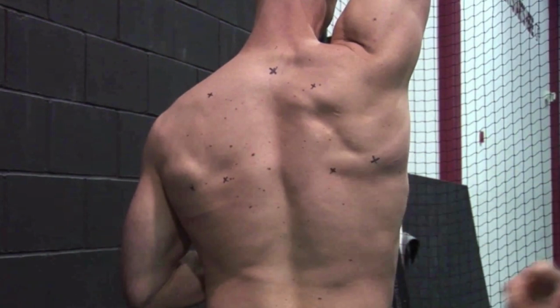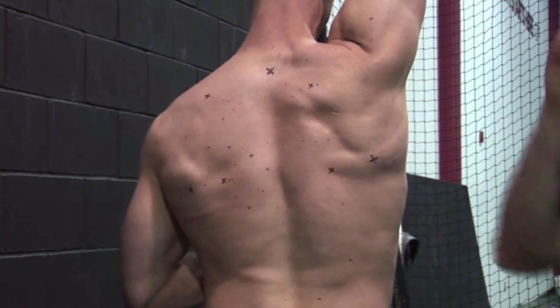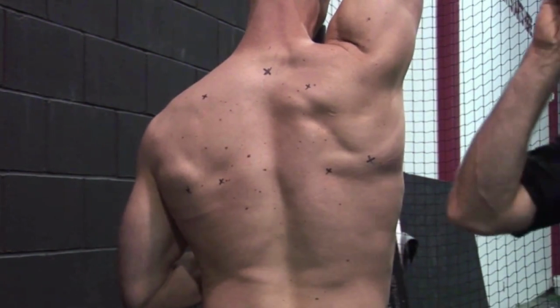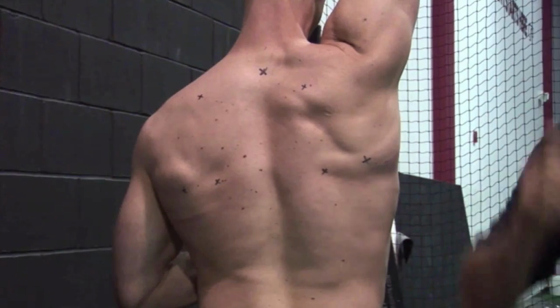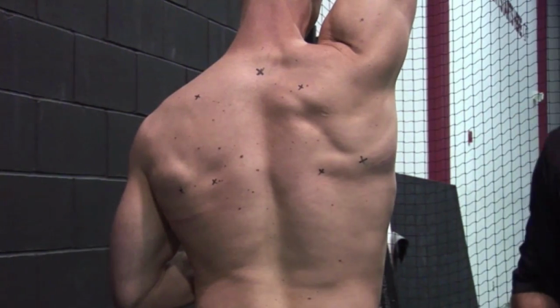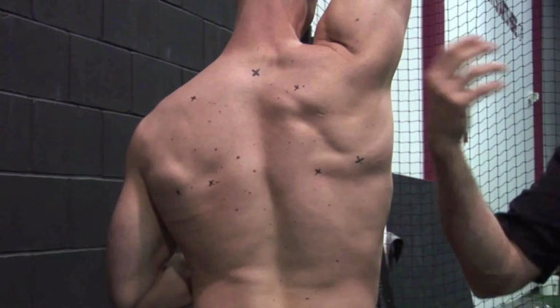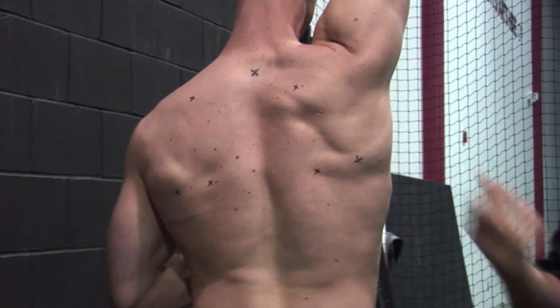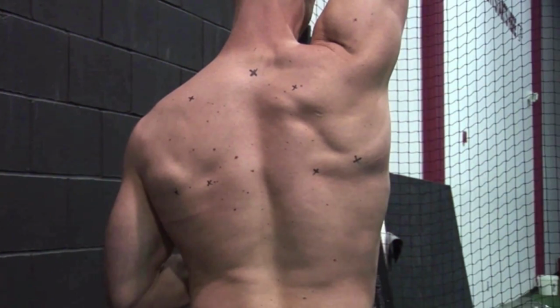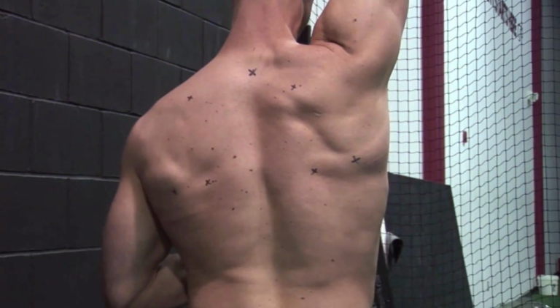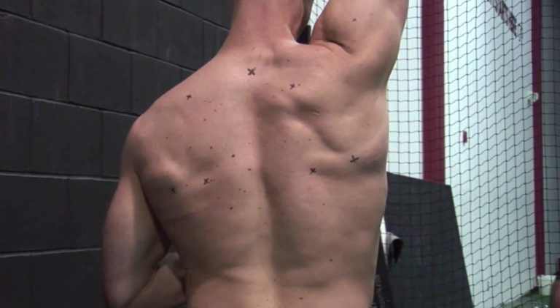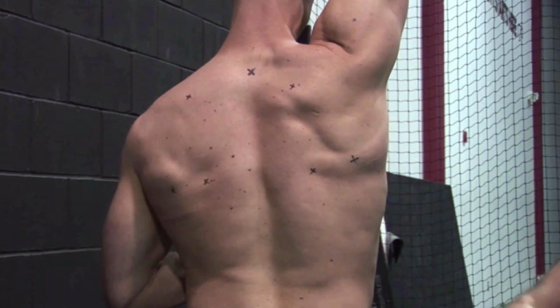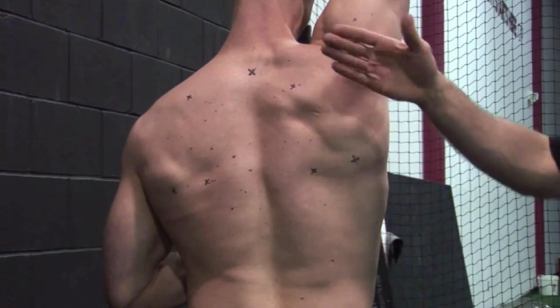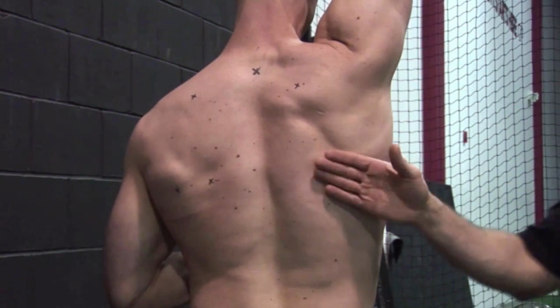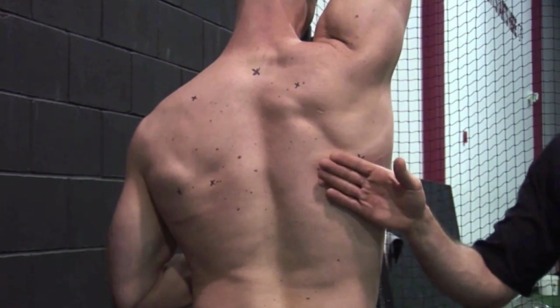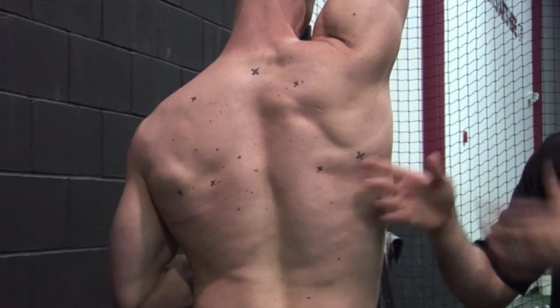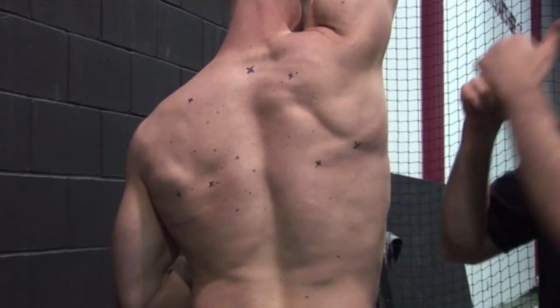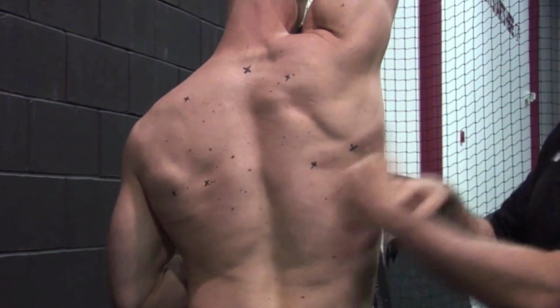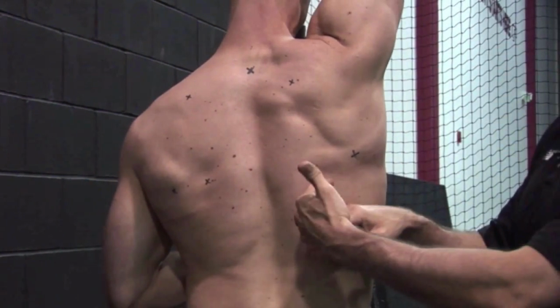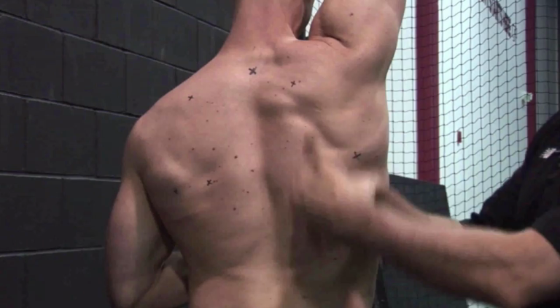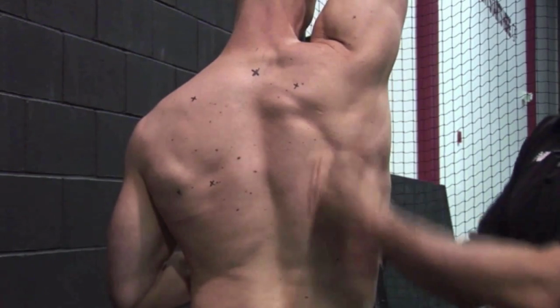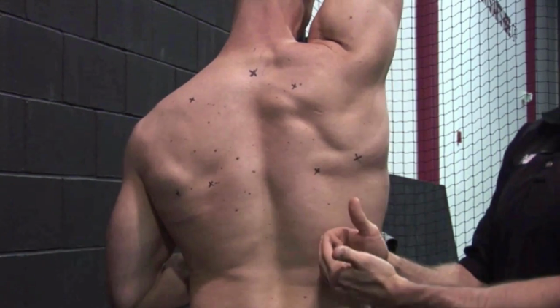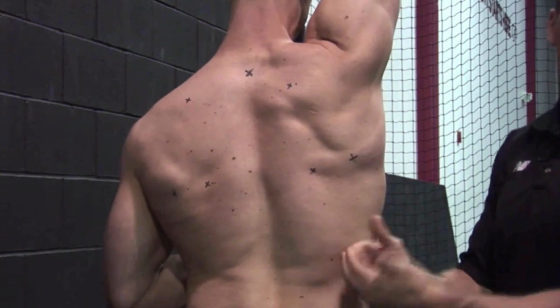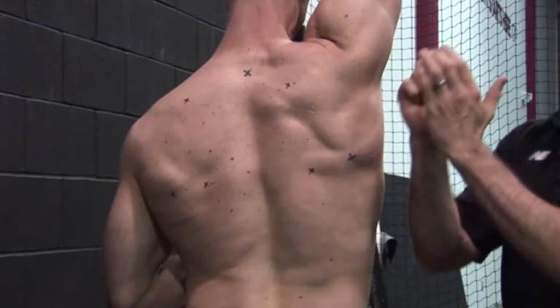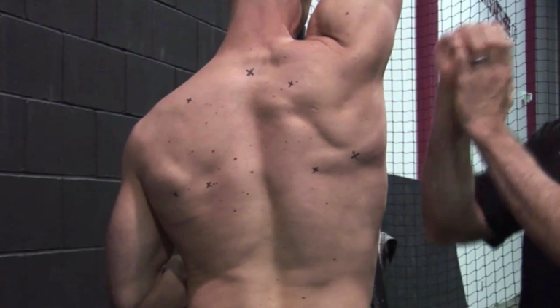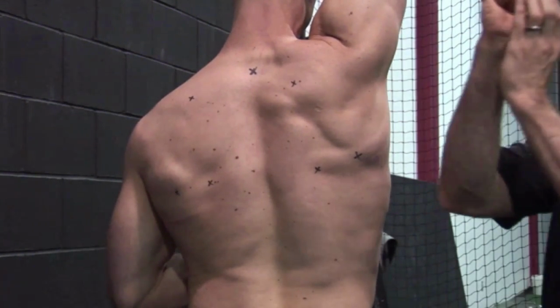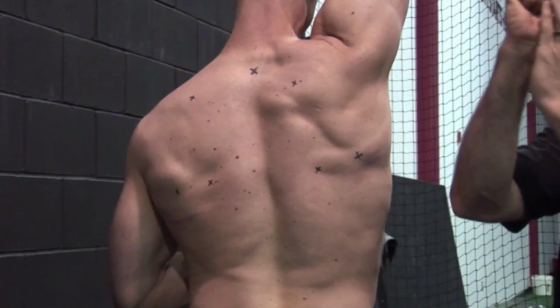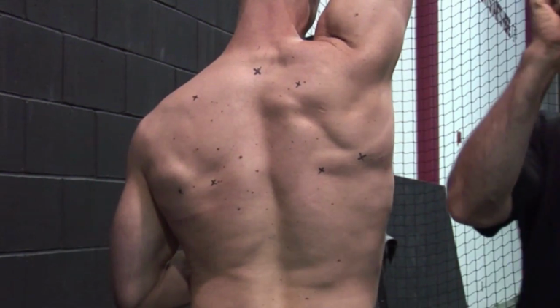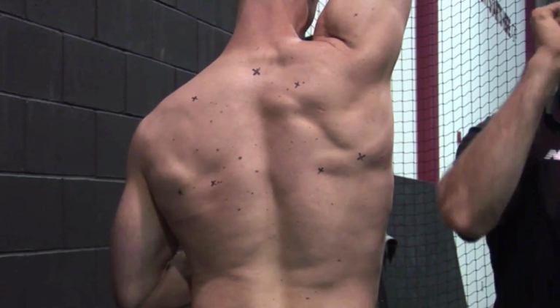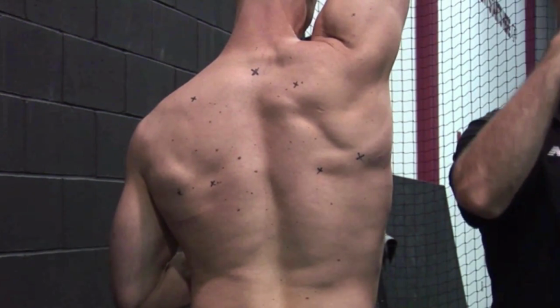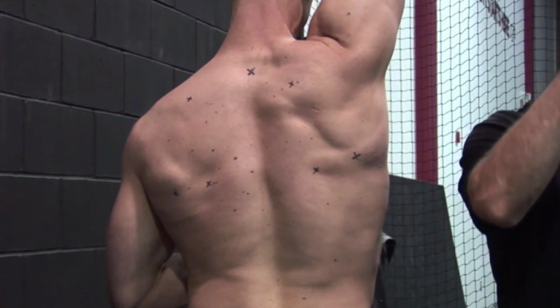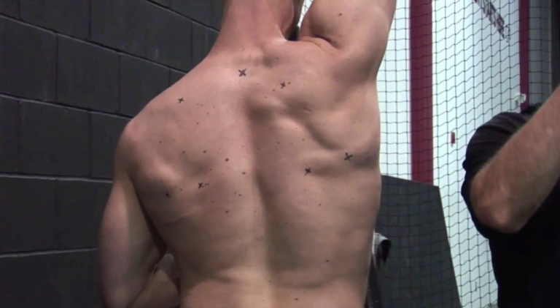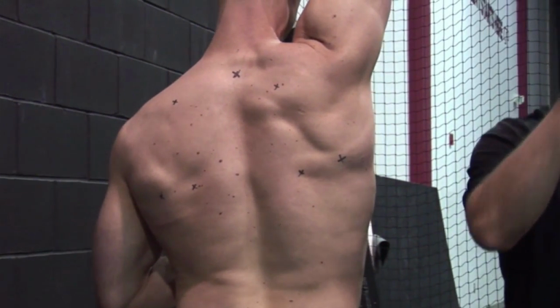Conventional logic would say we need to pack the shoulder with the lat. But if Tony cranks down with the lat, he's going to go into more downward rotation and more depression, and the ball is going to sit too high relative to the socket.